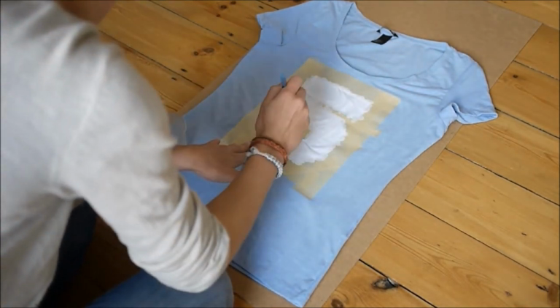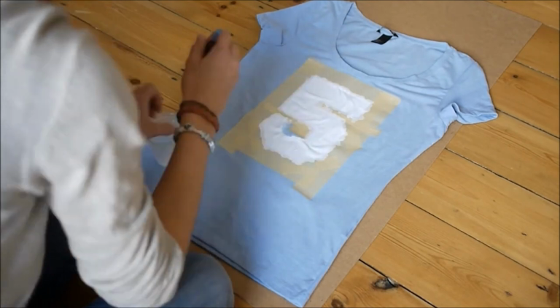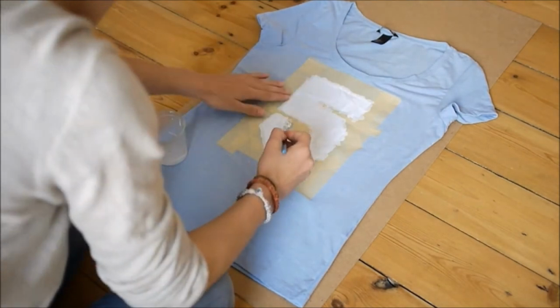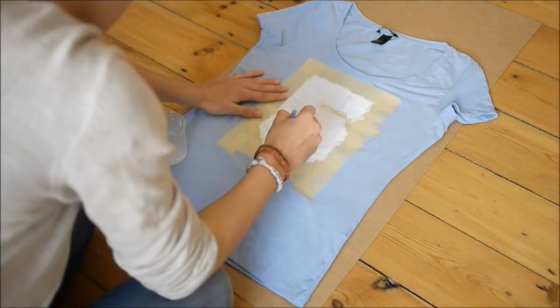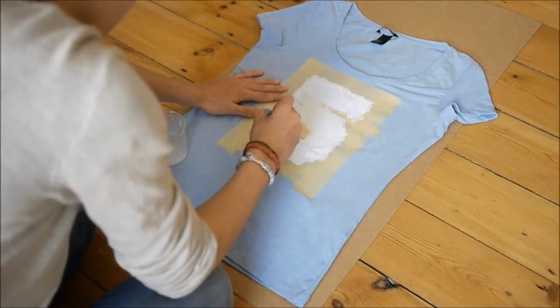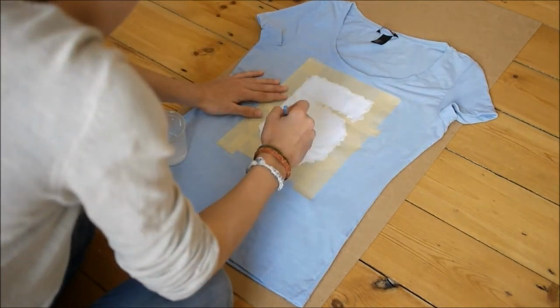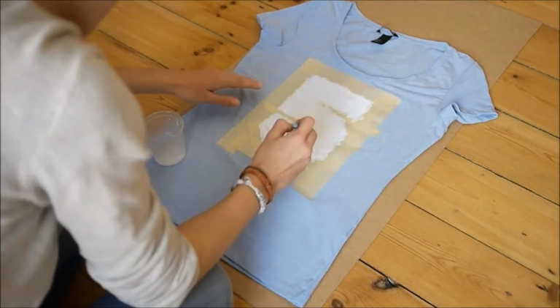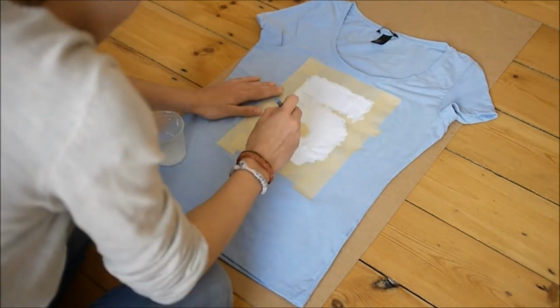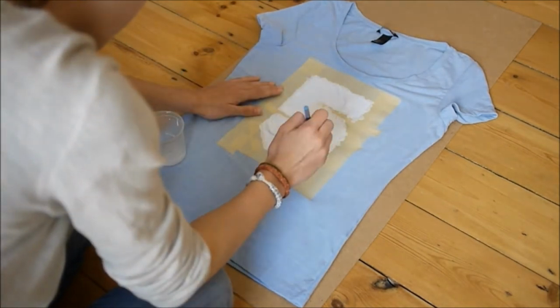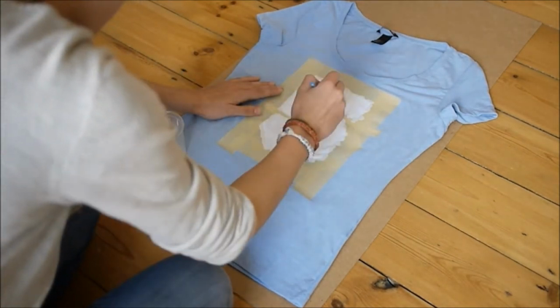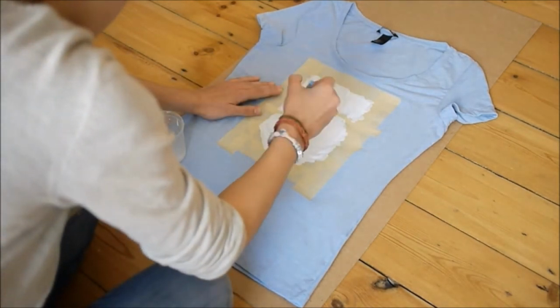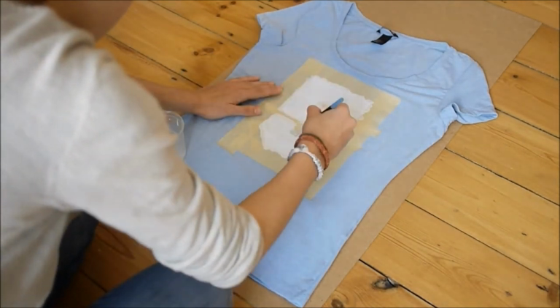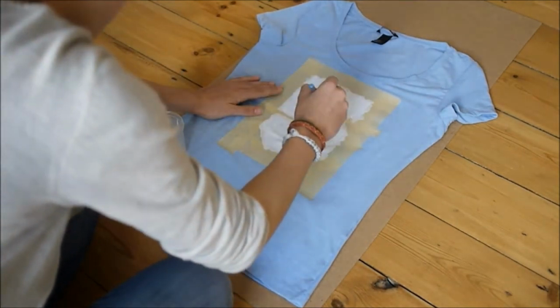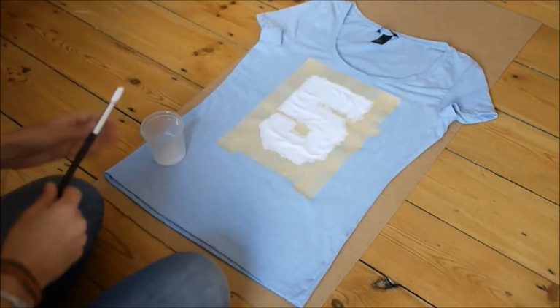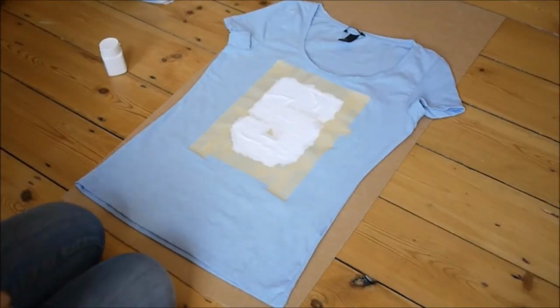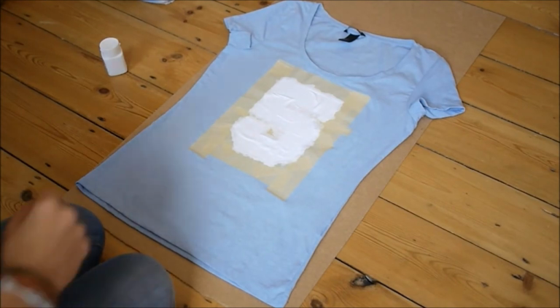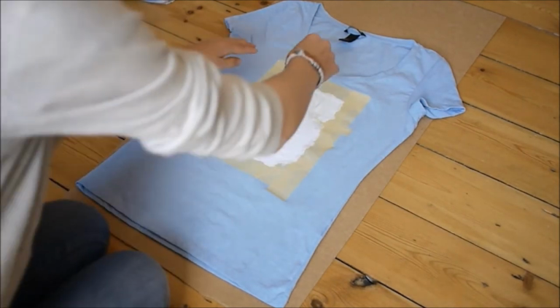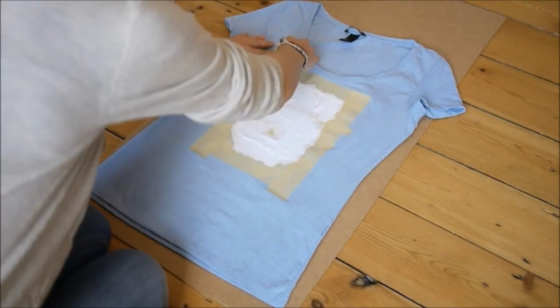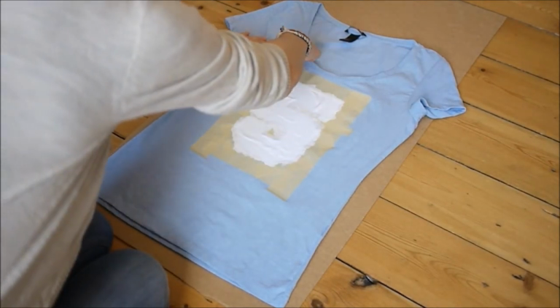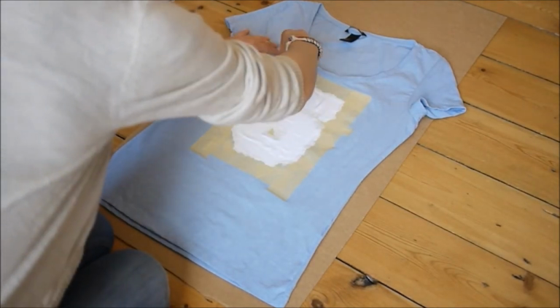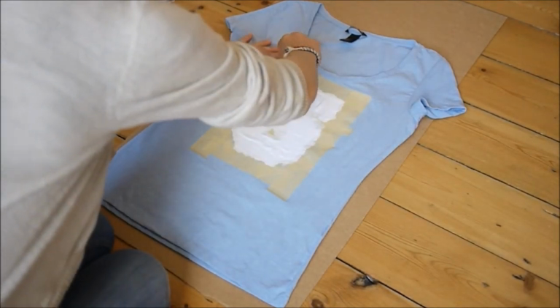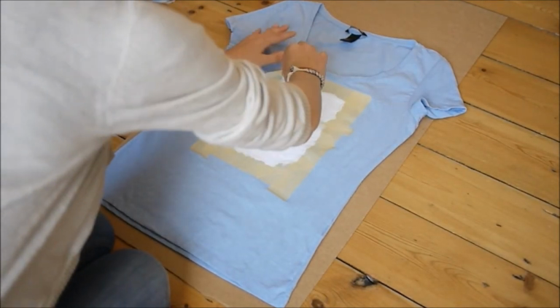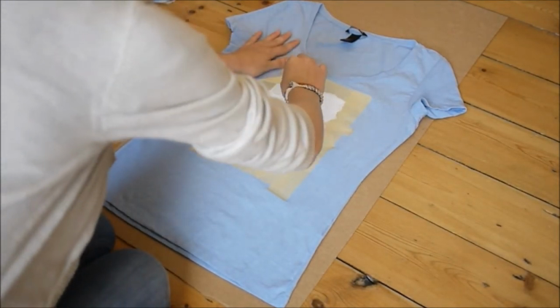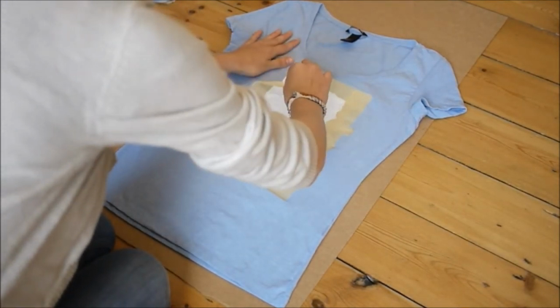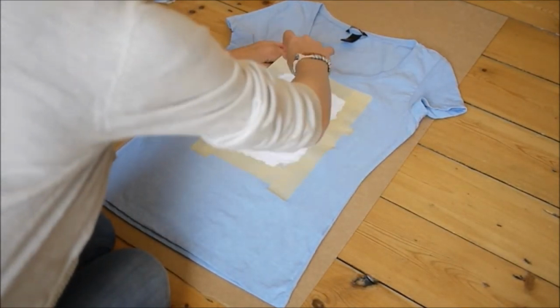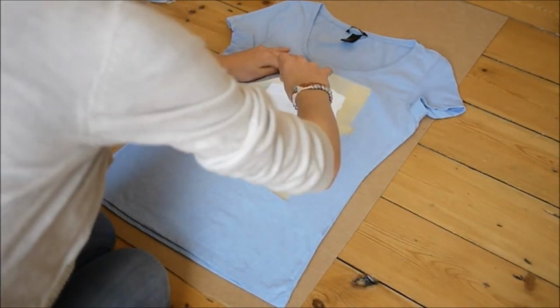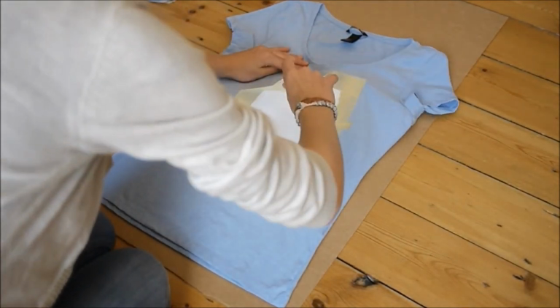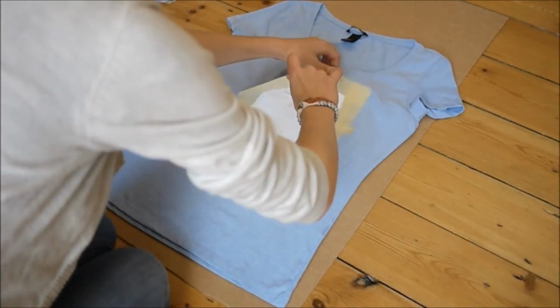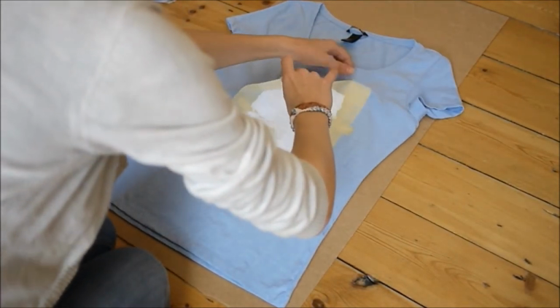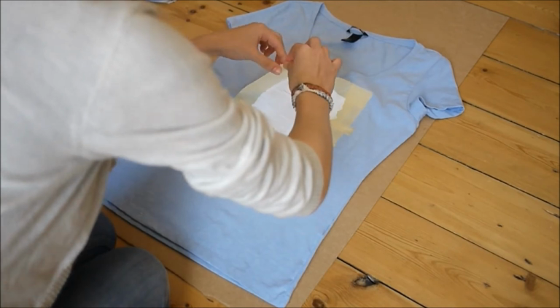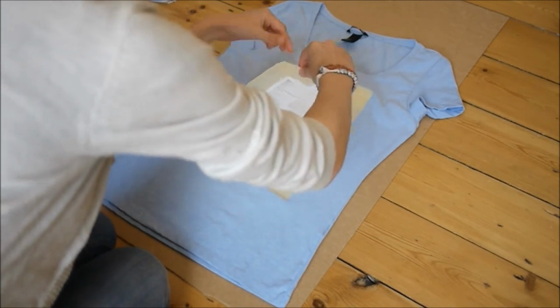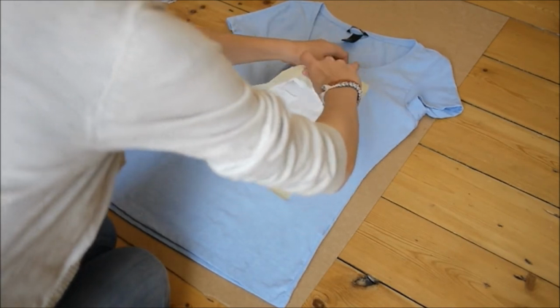I painted two coats of white to have a really nice clean finish. Once it's completely dry, you can just go ahead and peel off the masking tape.